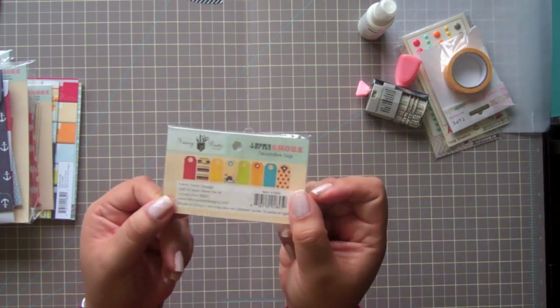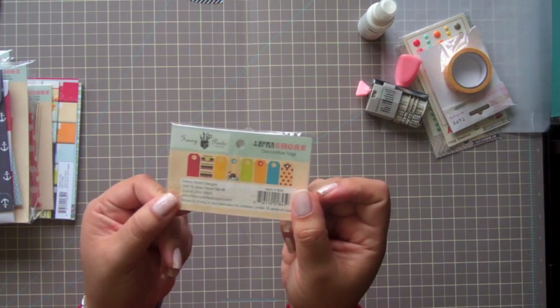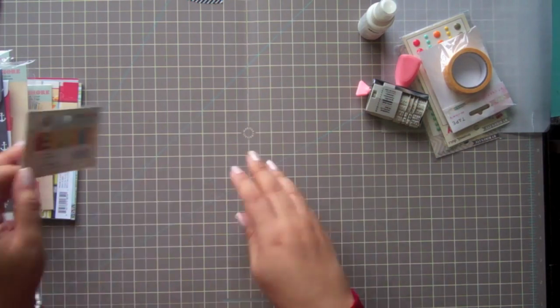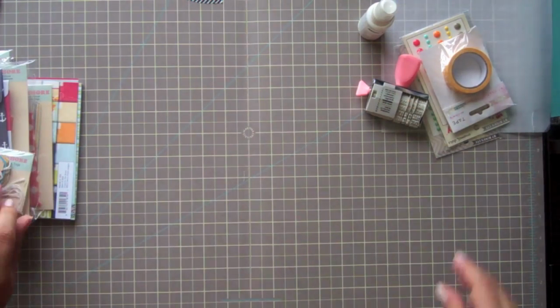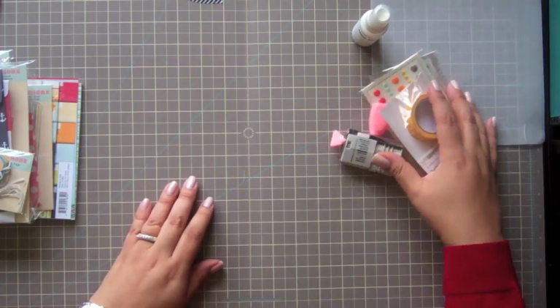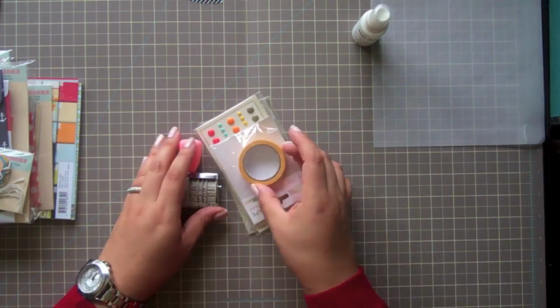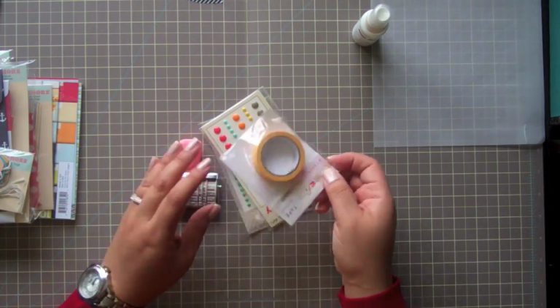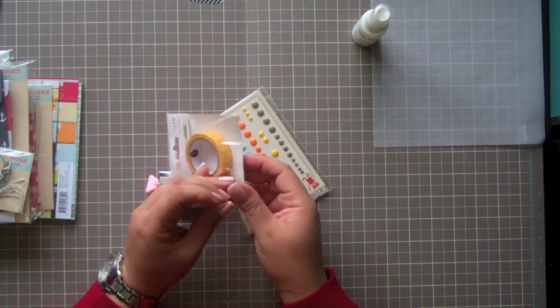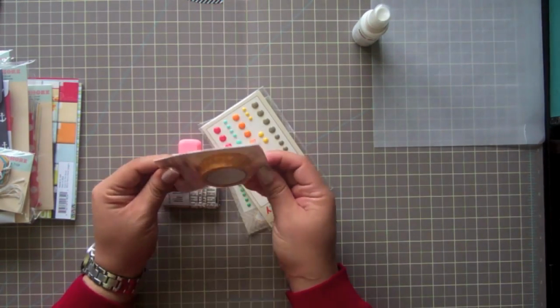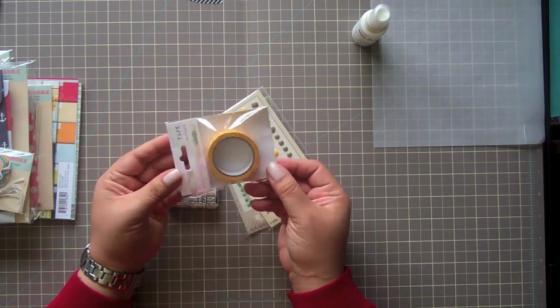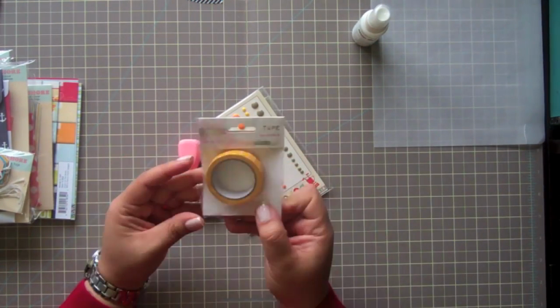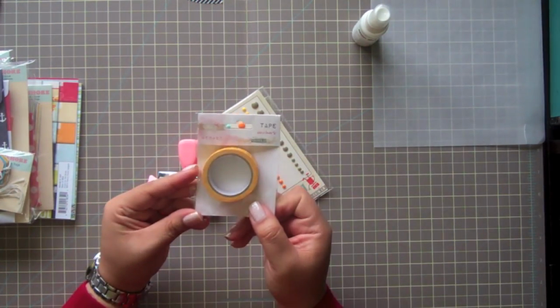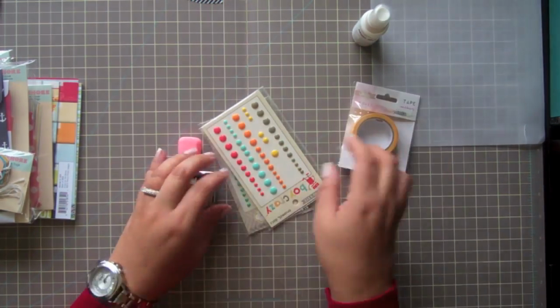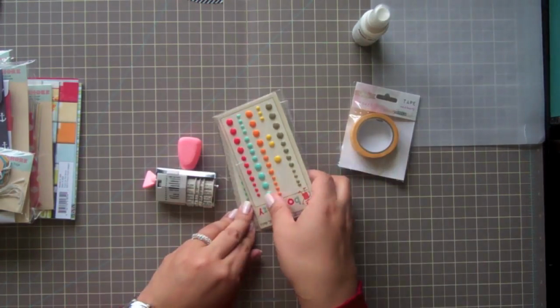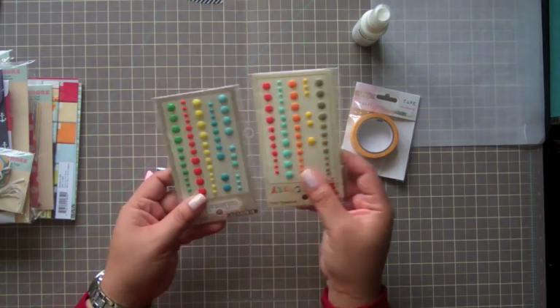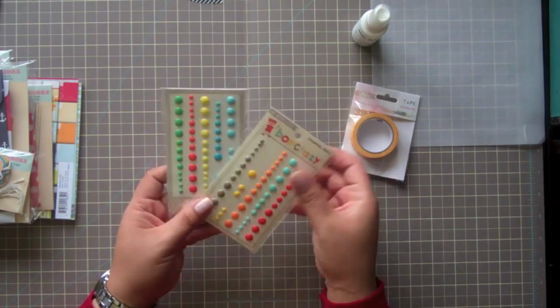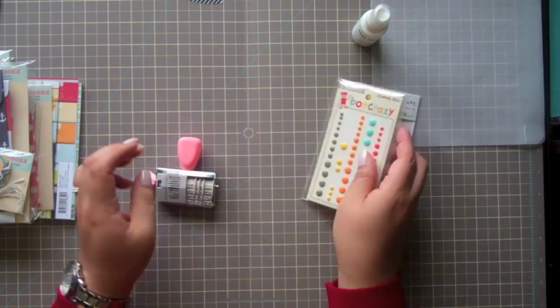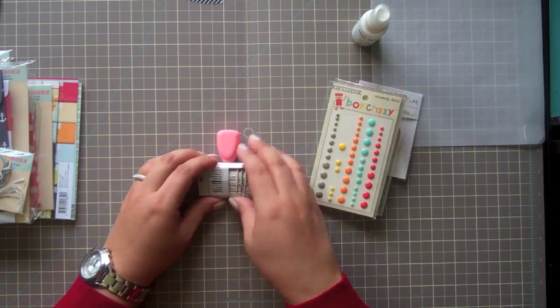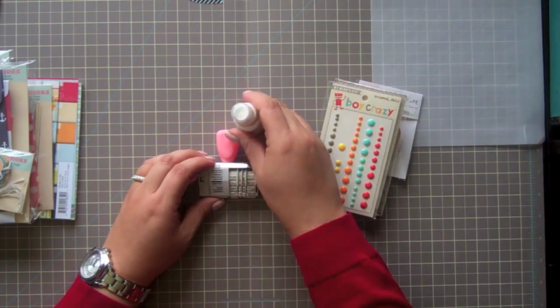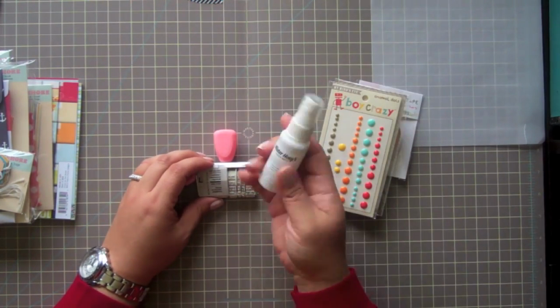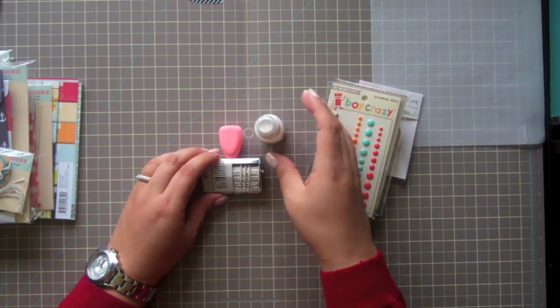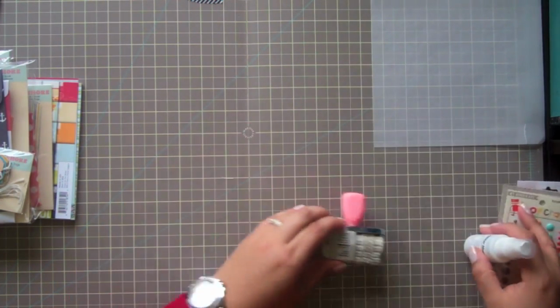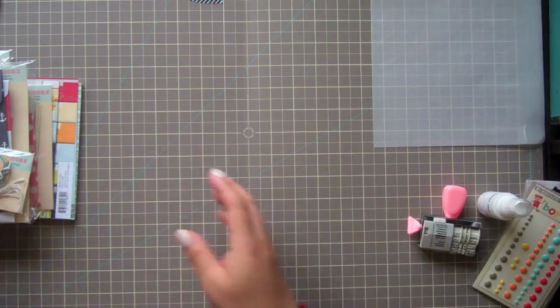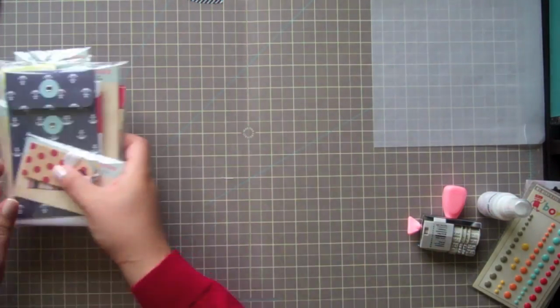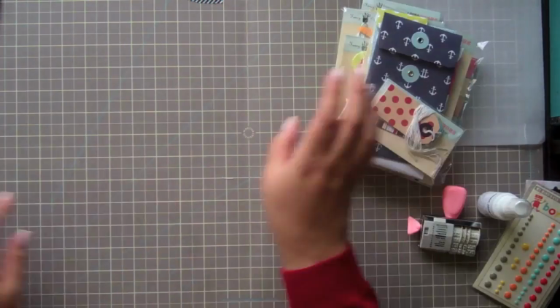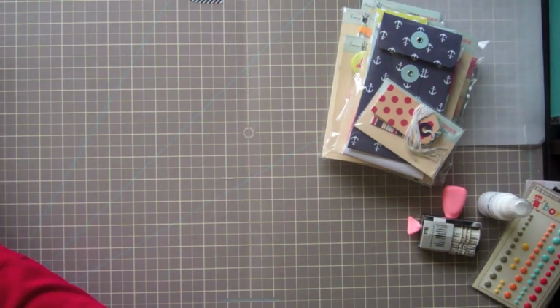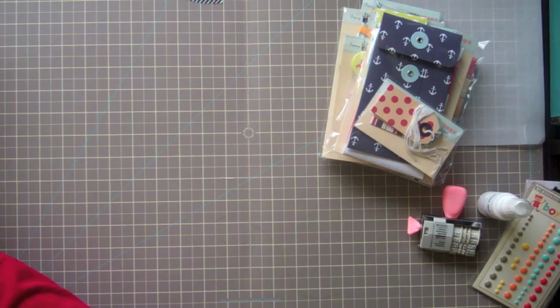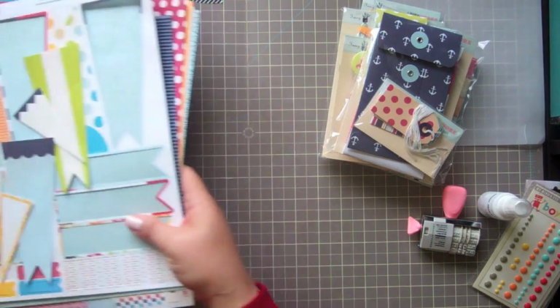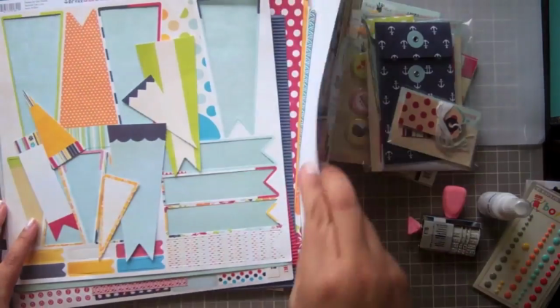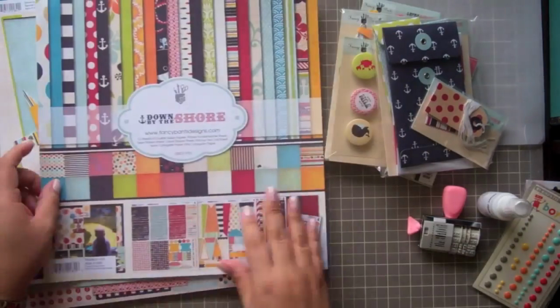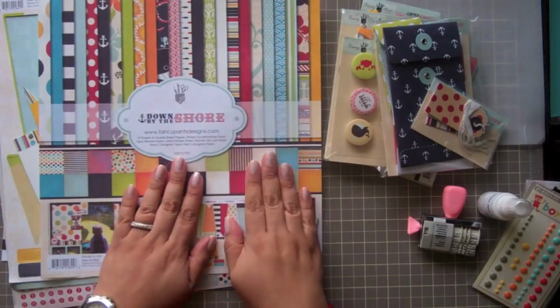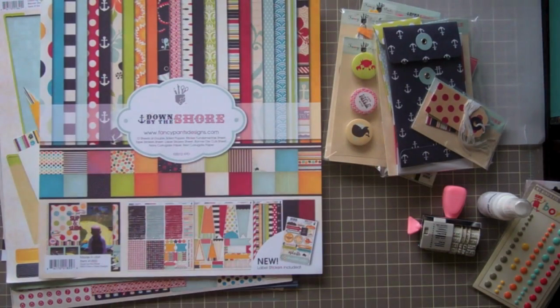These fit really nicely in the bags. I'm also going to add some anchor washi tape by Glitz, a few enamel dots, my date stamp, and blizzard white Mr. Huey.